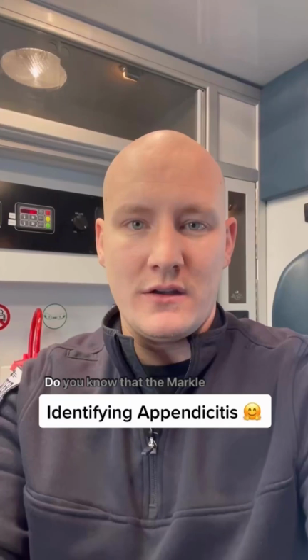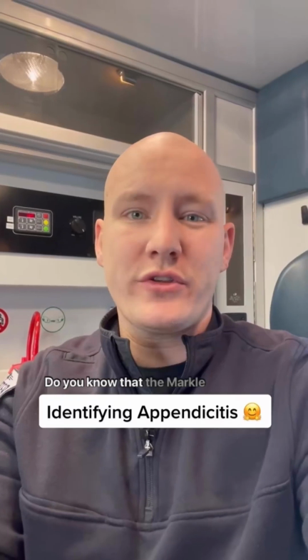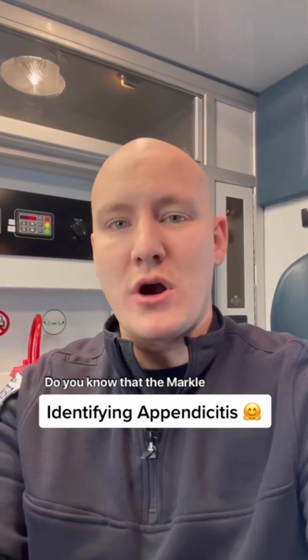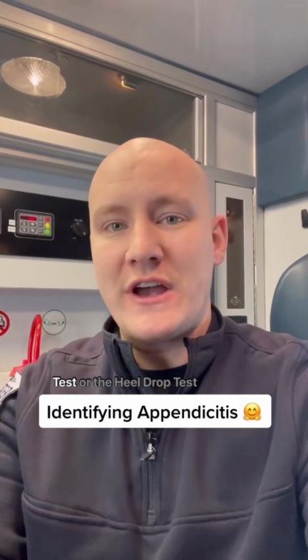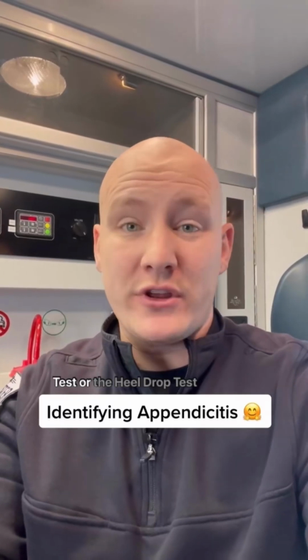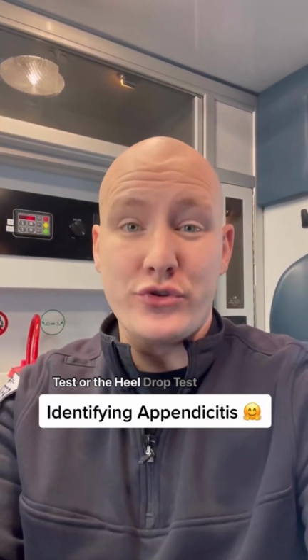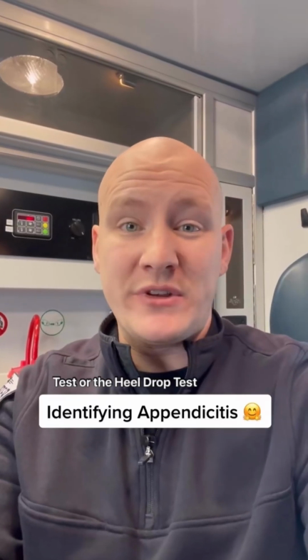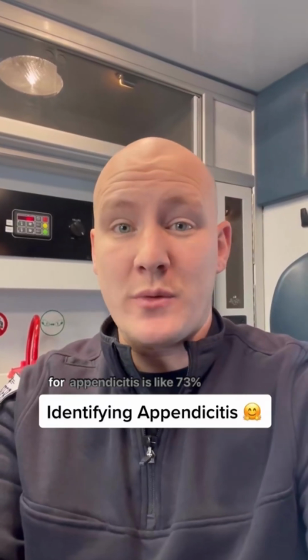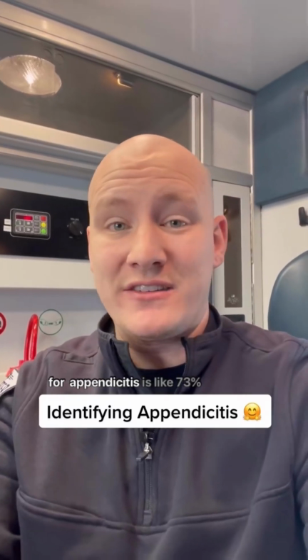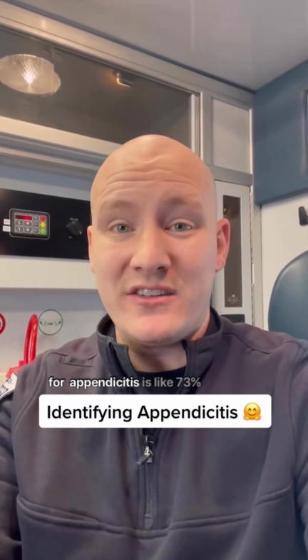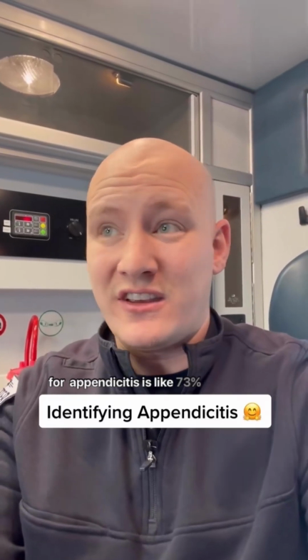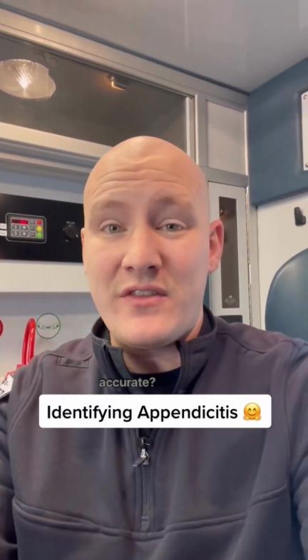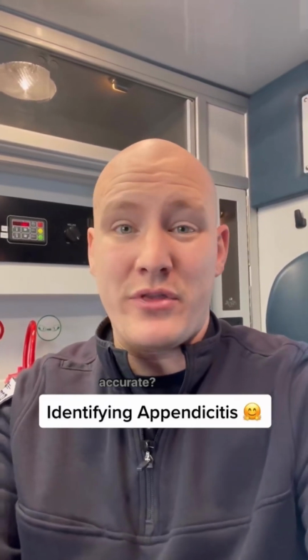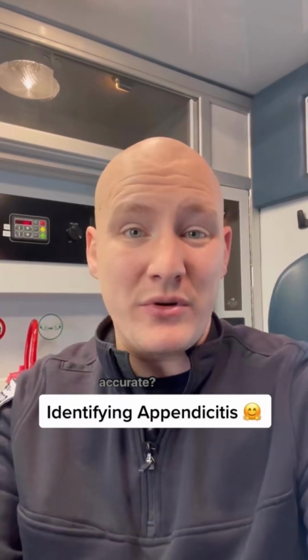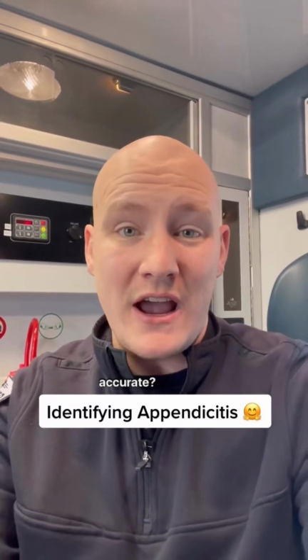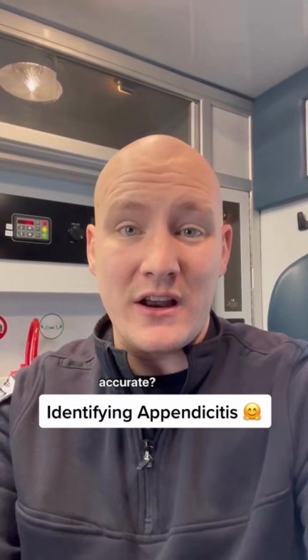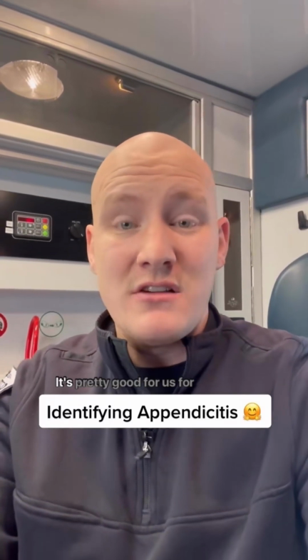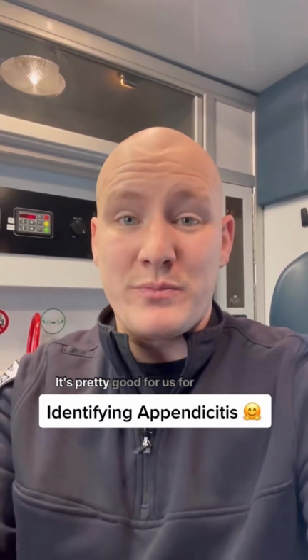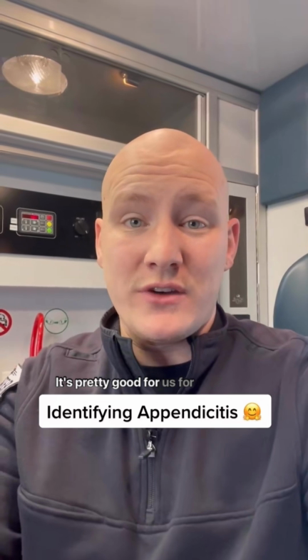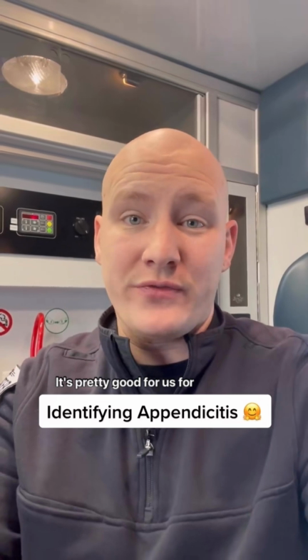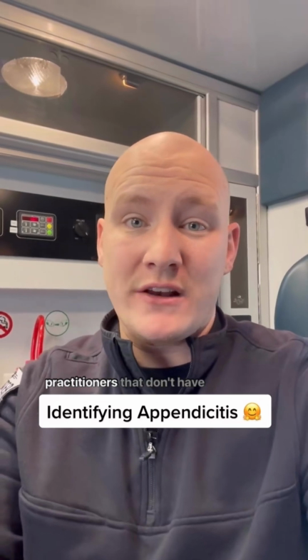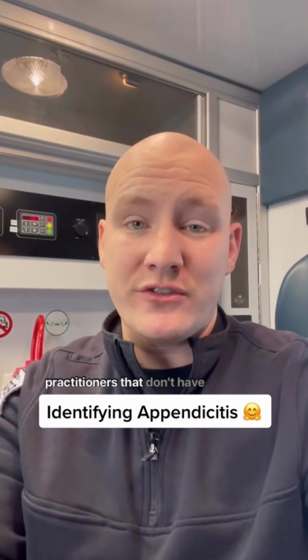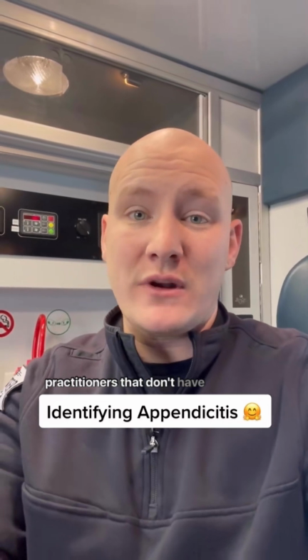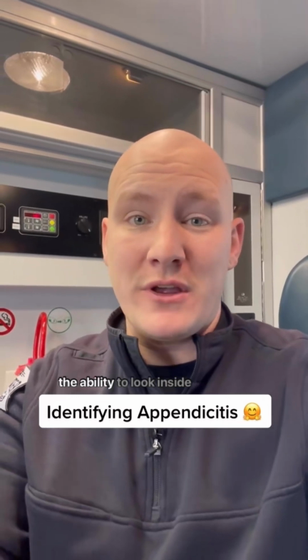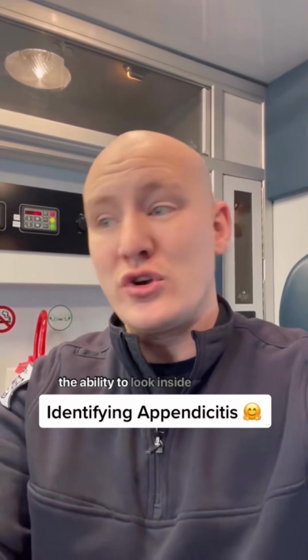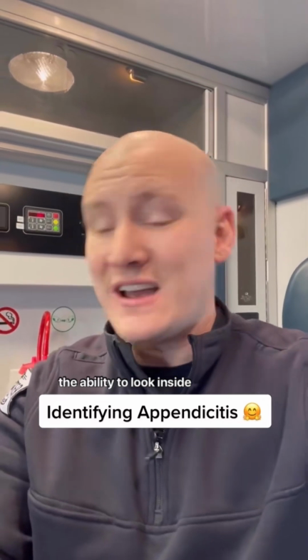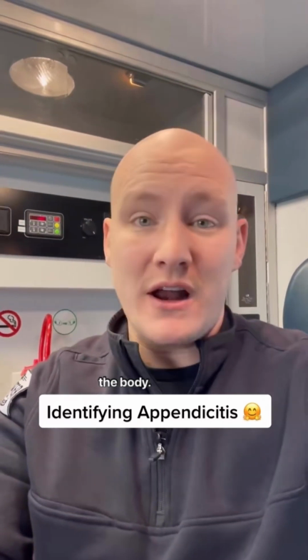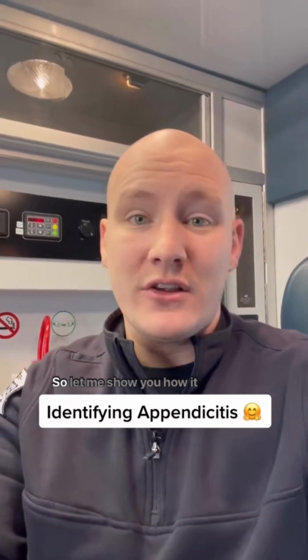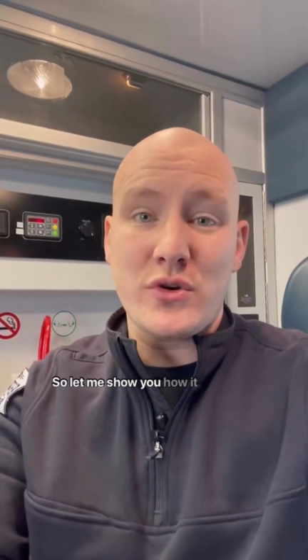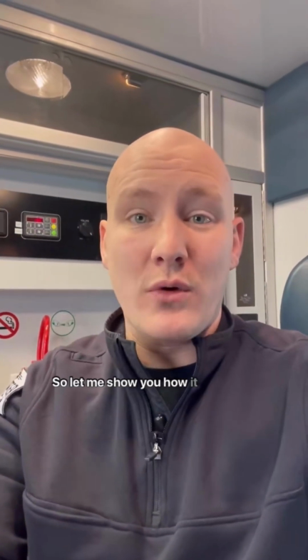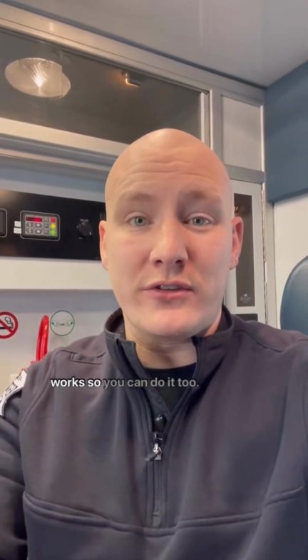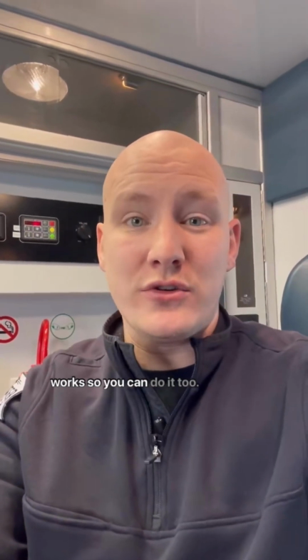Did you know that the Markle test or the heel drop test for appendicitis is like 73% accurate? It's pretty good for practitioners that don't have the ability to look inside the body. Let me show you how it works so you can do it too.